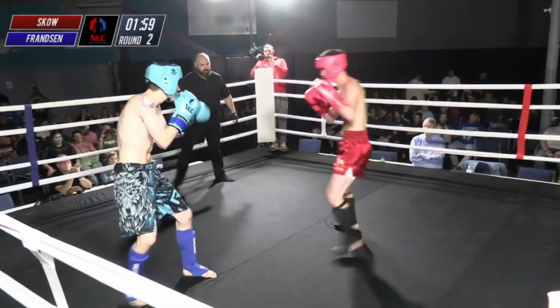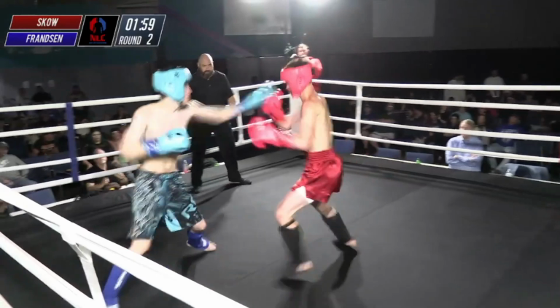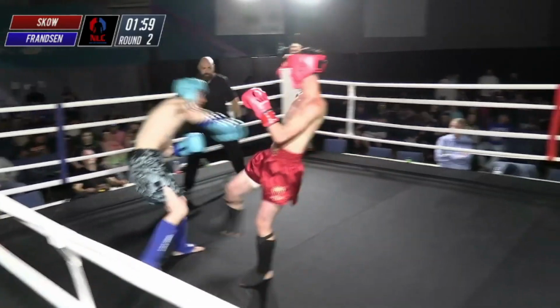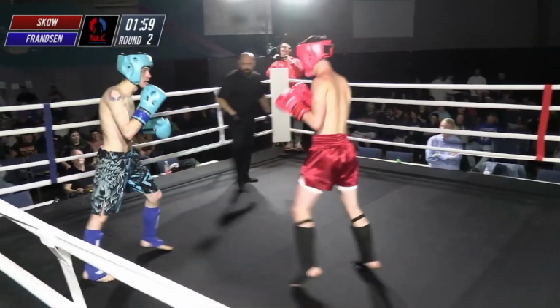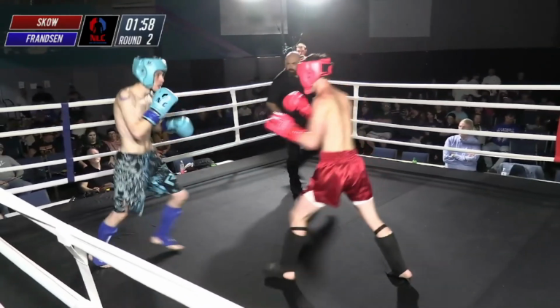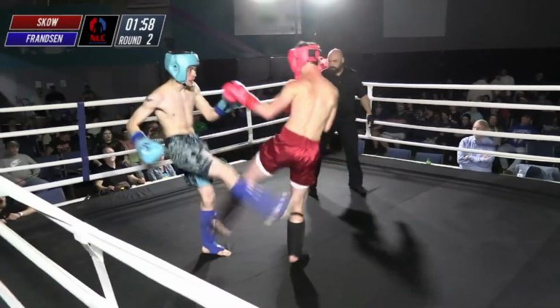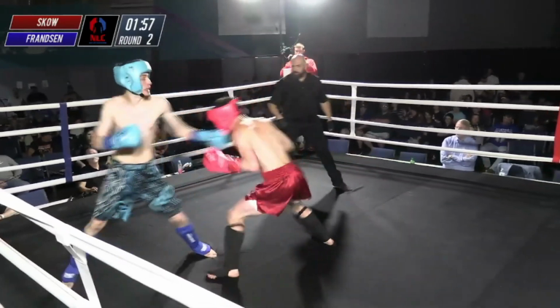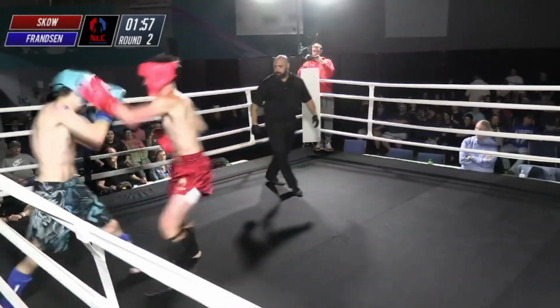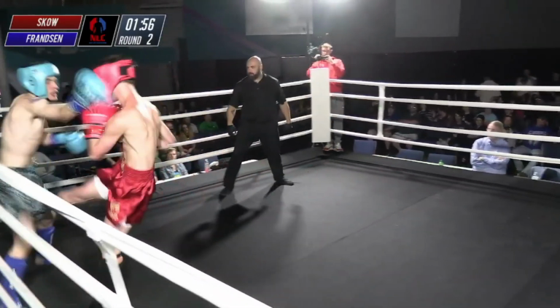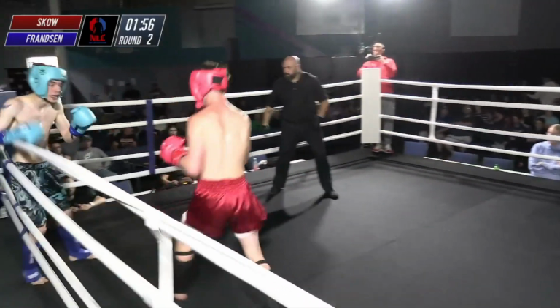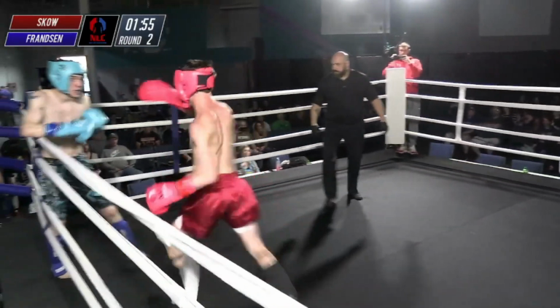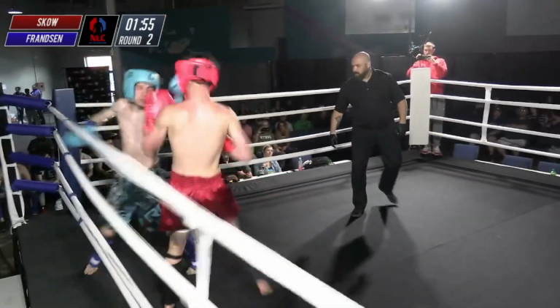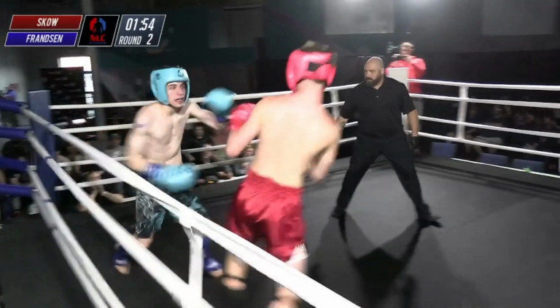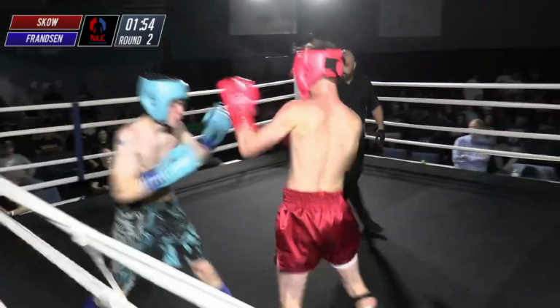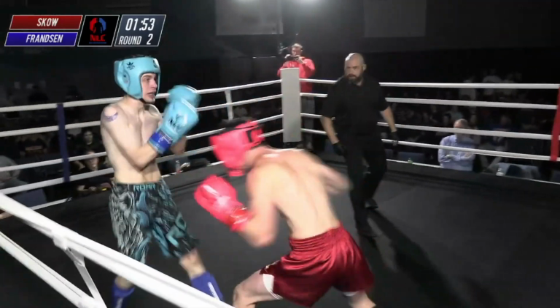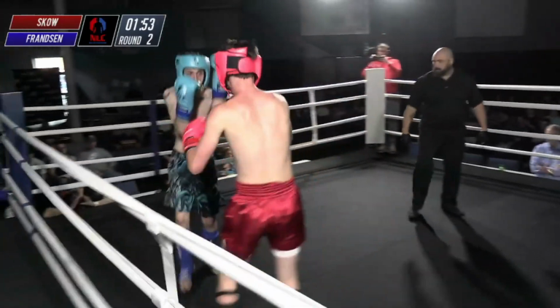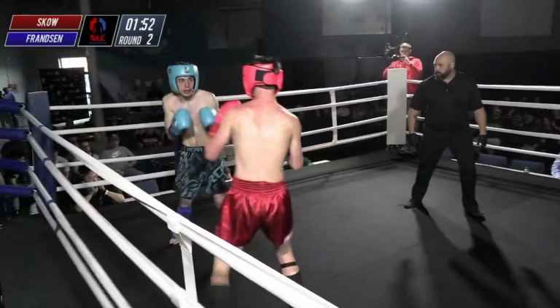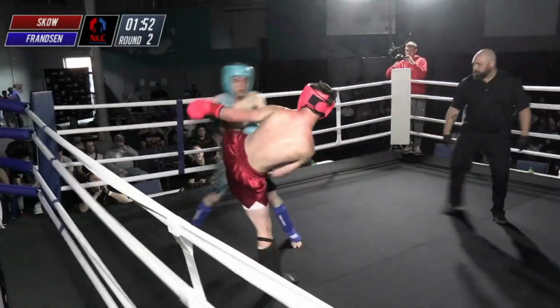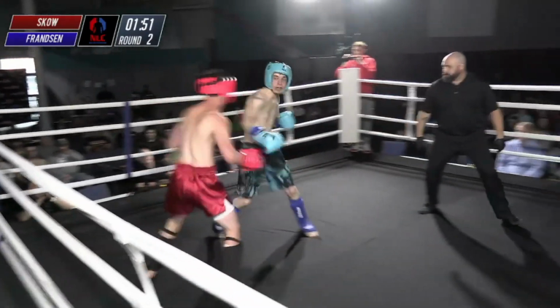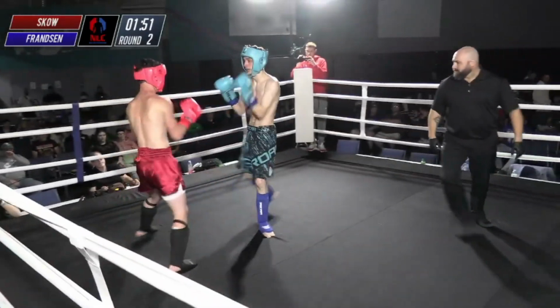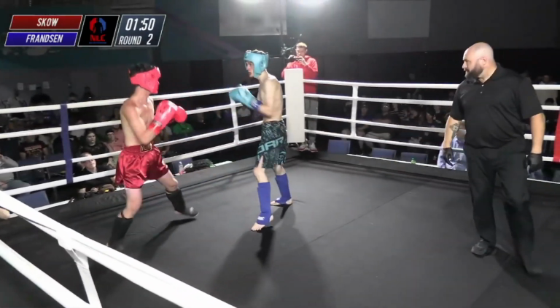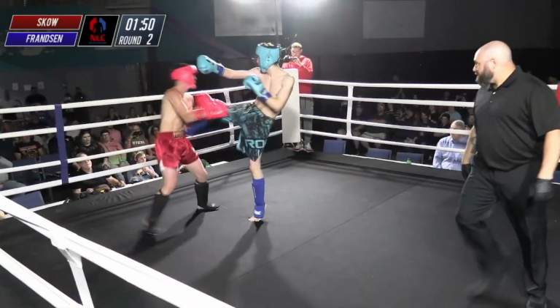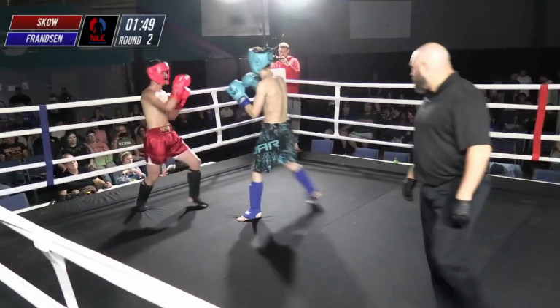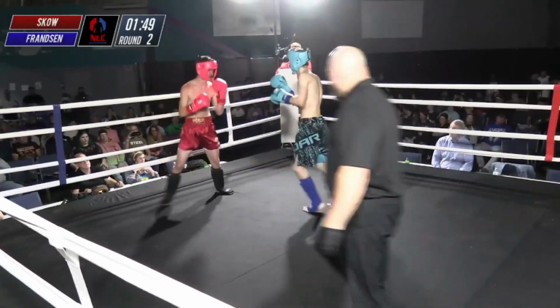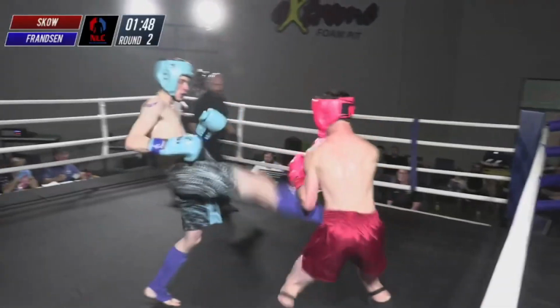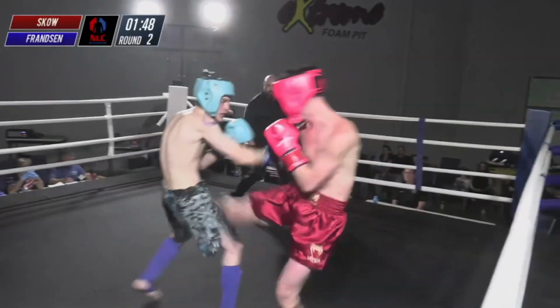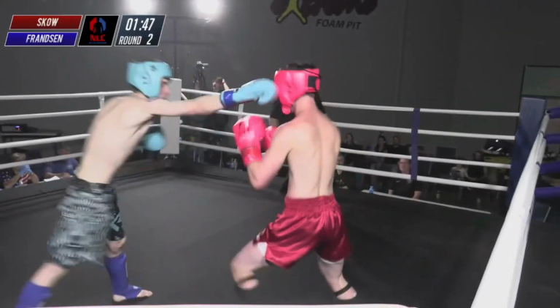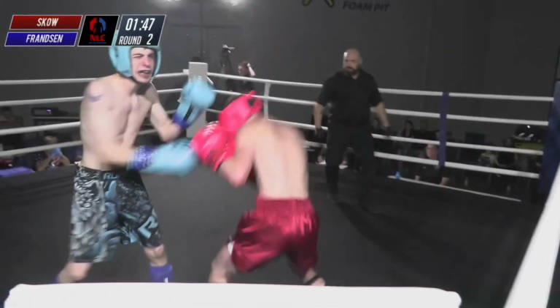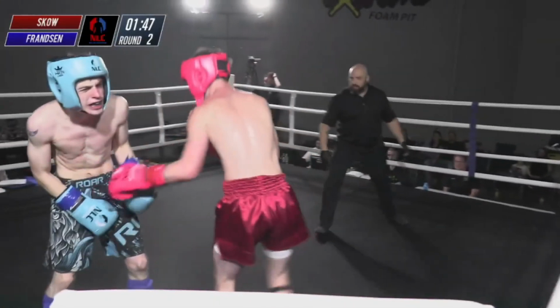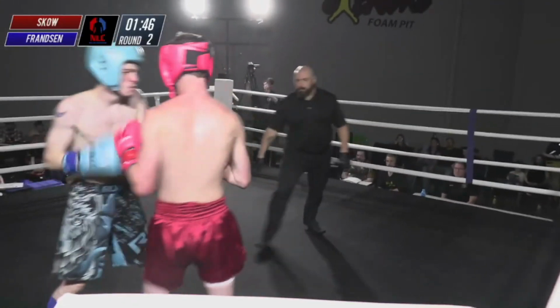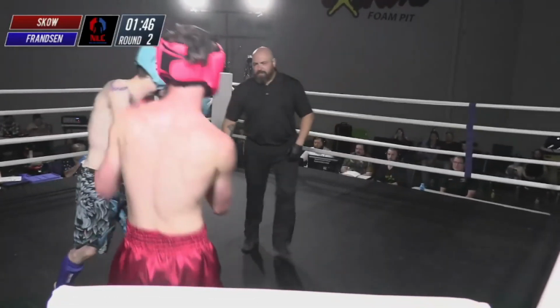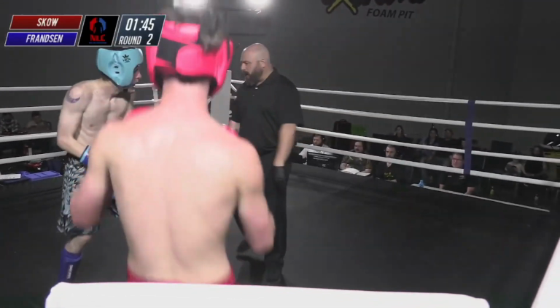Beginning of round two. That was a hard low kick — he goes right back to work on that lead leg. But Franzen's moving forward through it, and he looks clear-eyed. He doesn't look hurt. He's maintaining his composure.